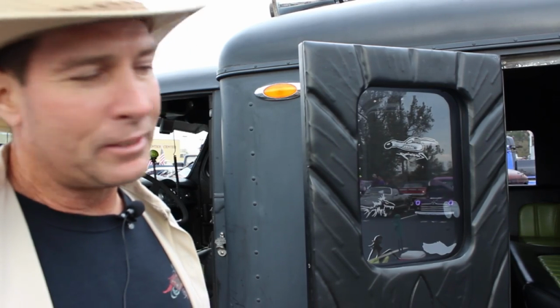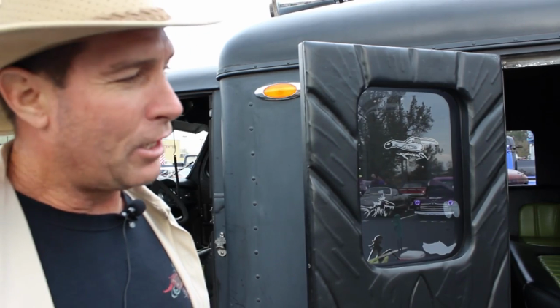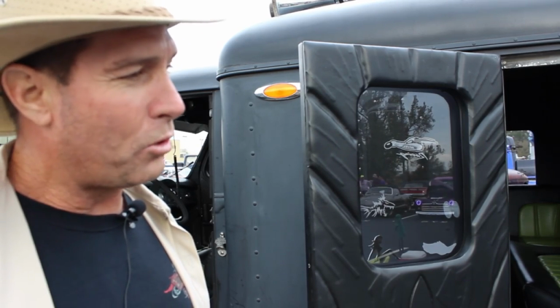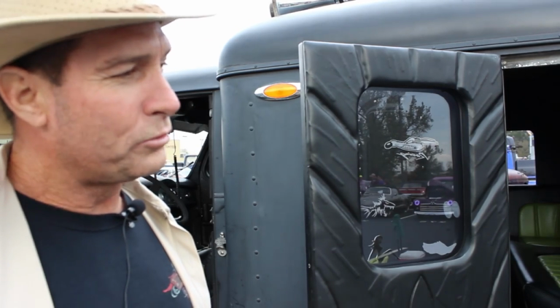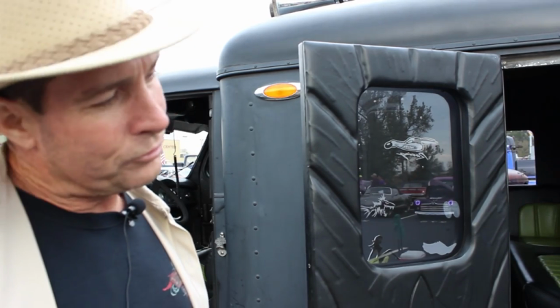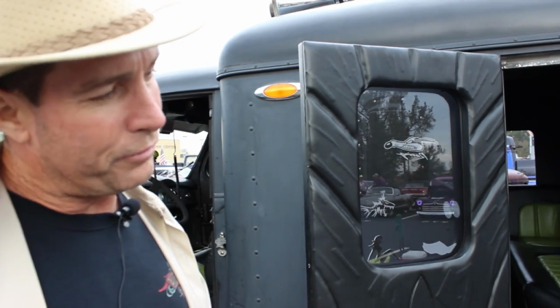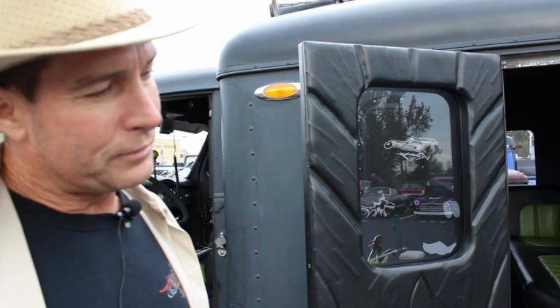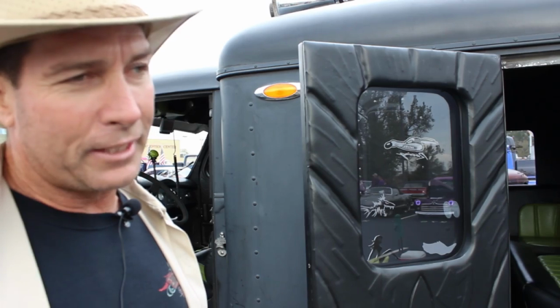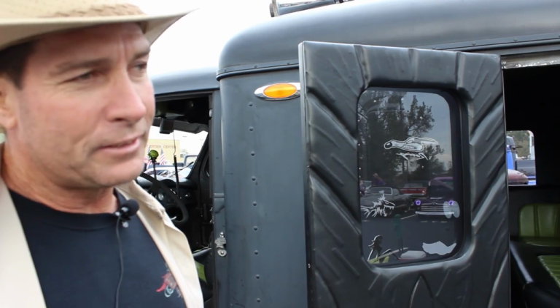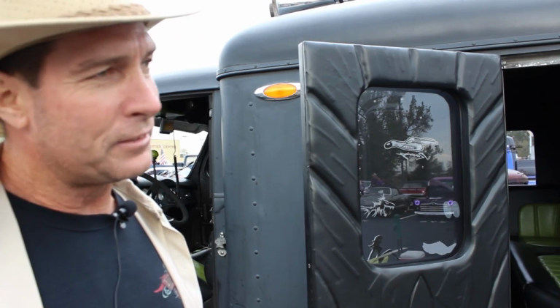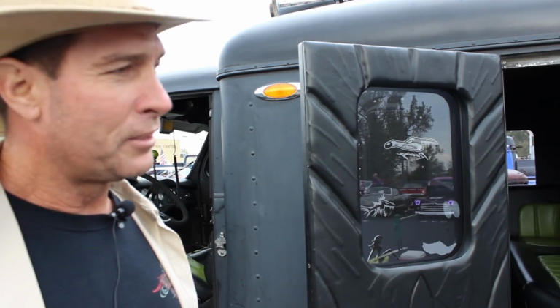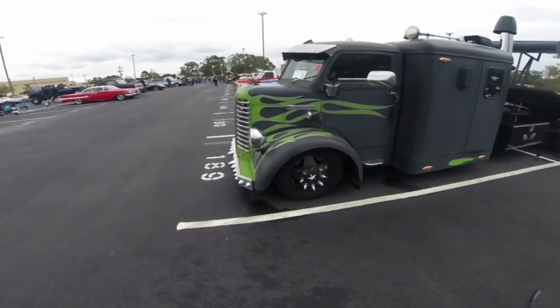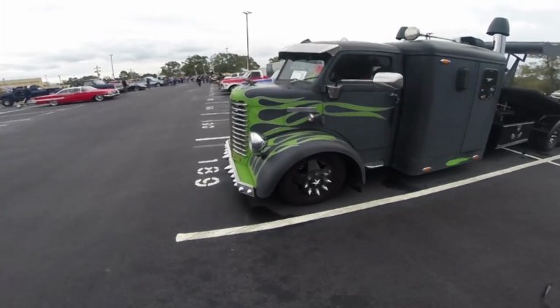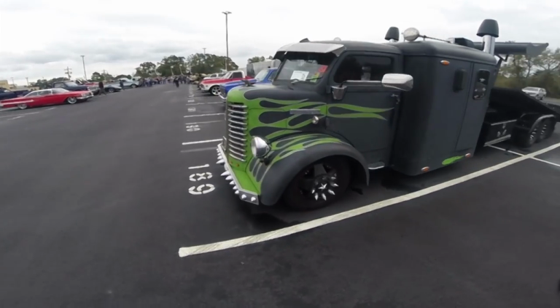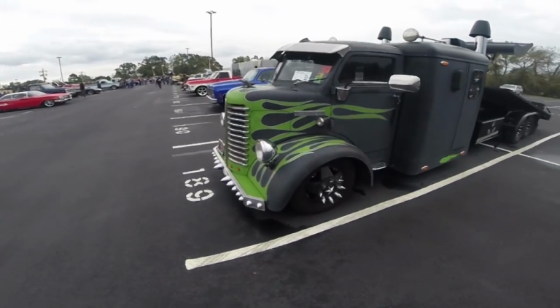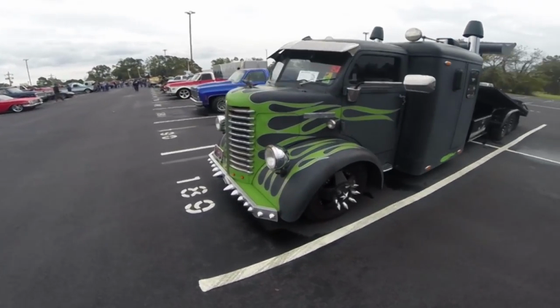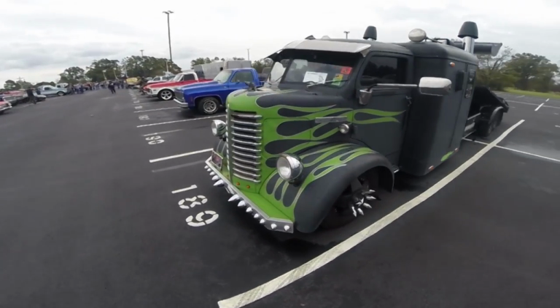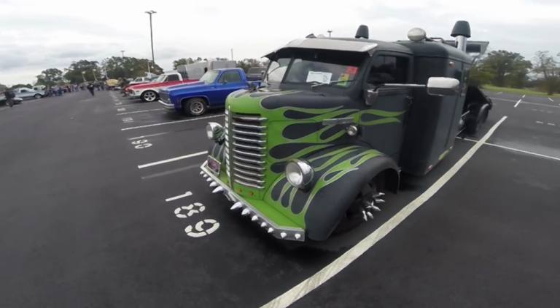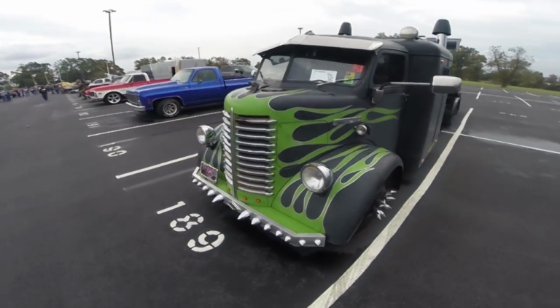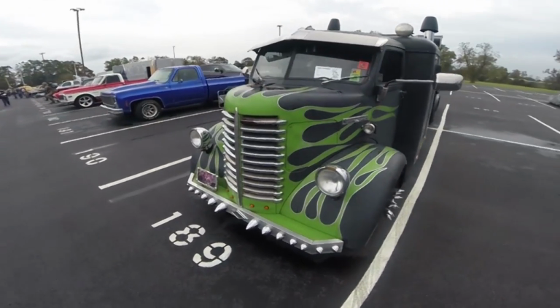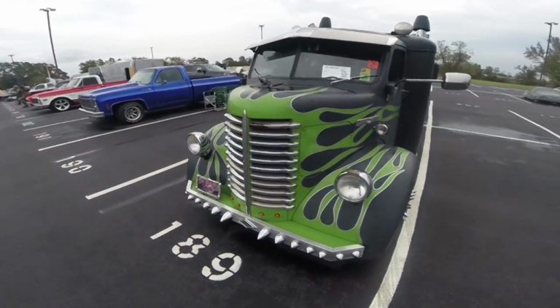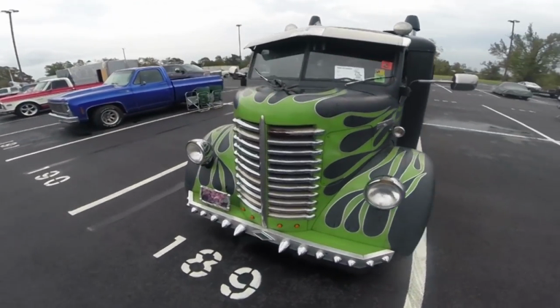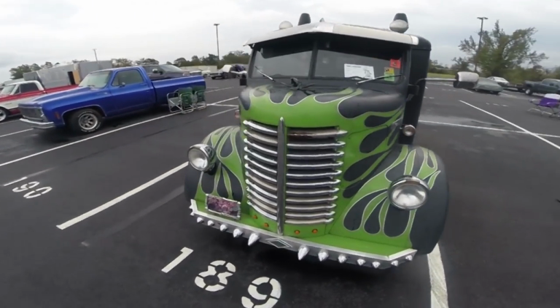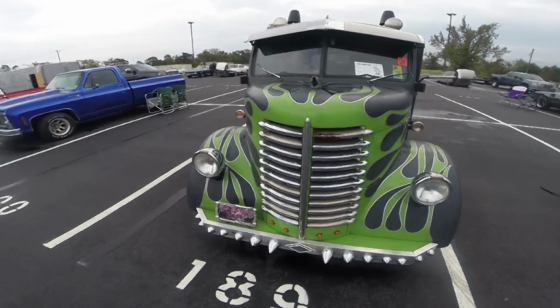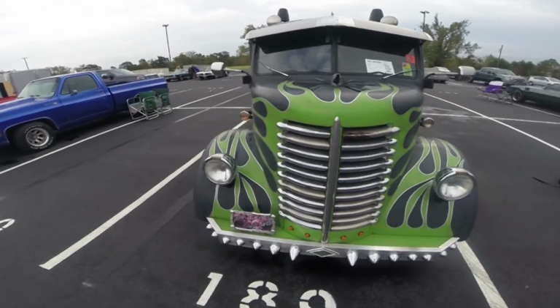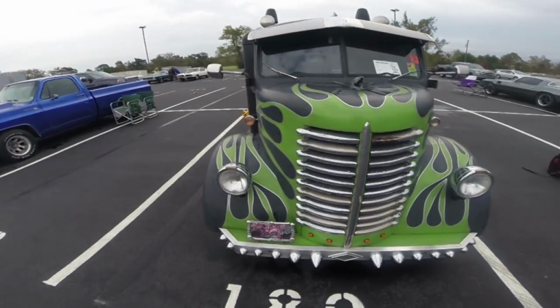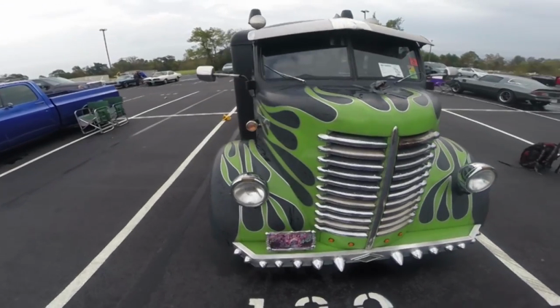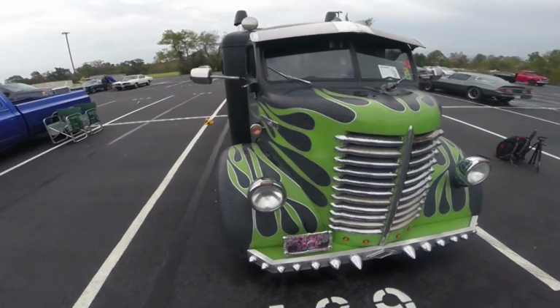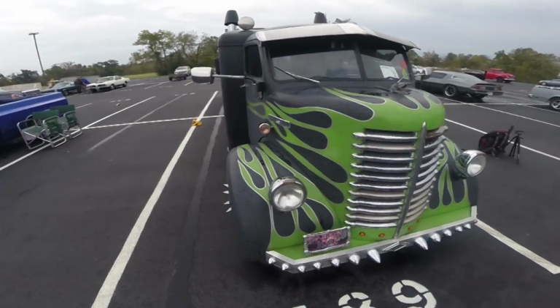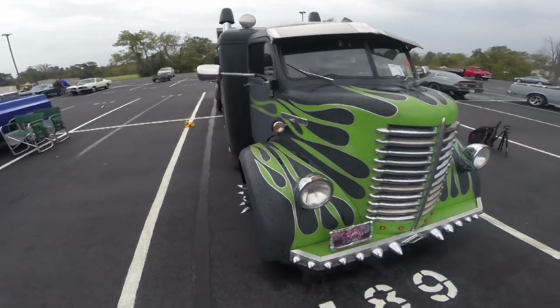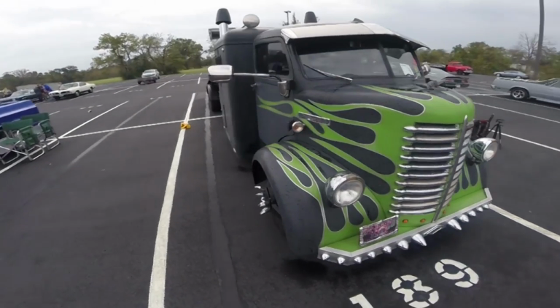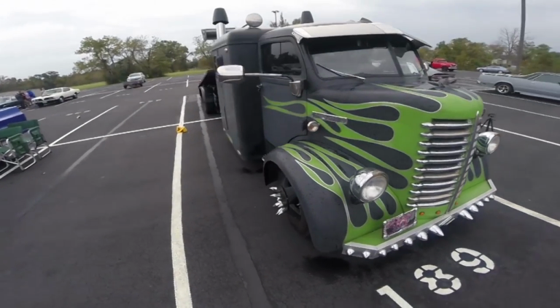all-wheel driven Allison transmission. It's got dual AC, it's air ride, it's a rollback, and it's a cool hauling rig.